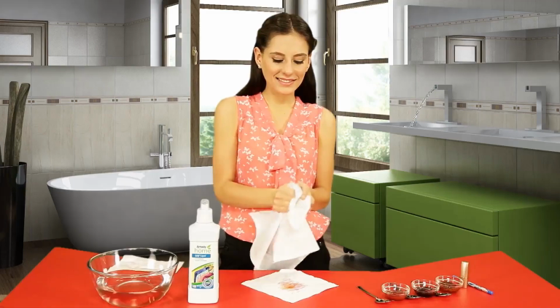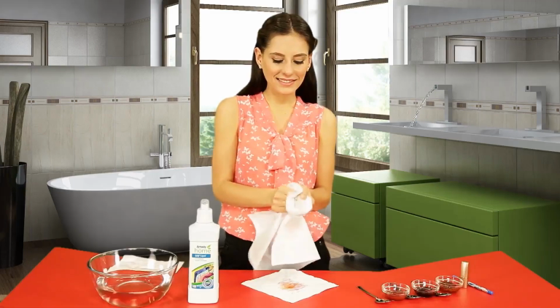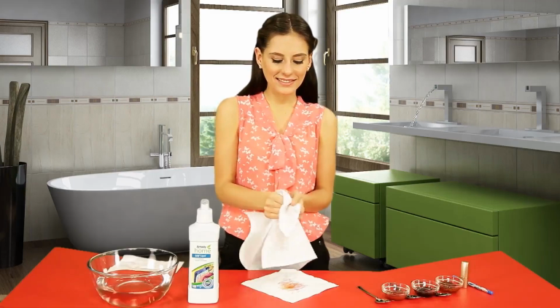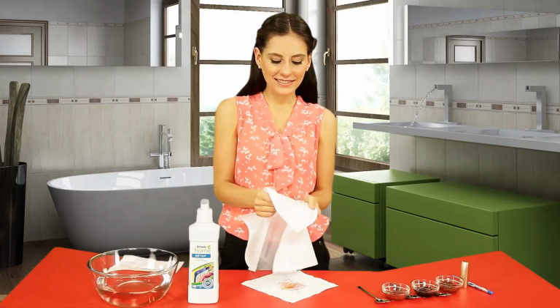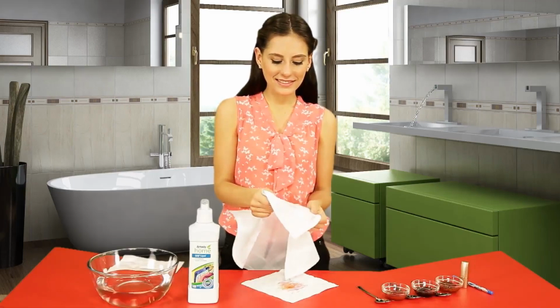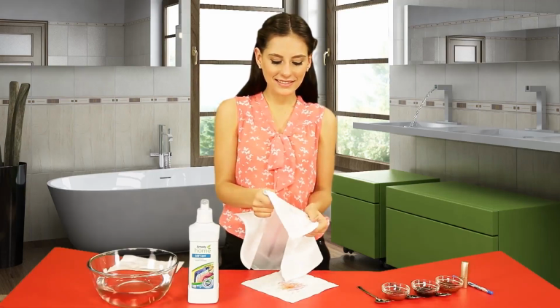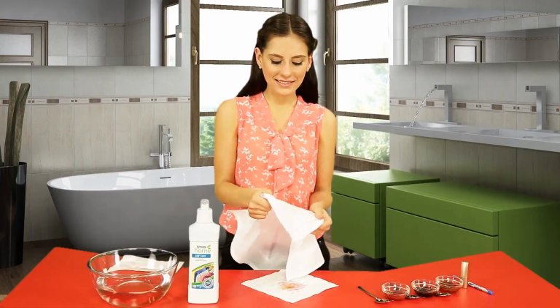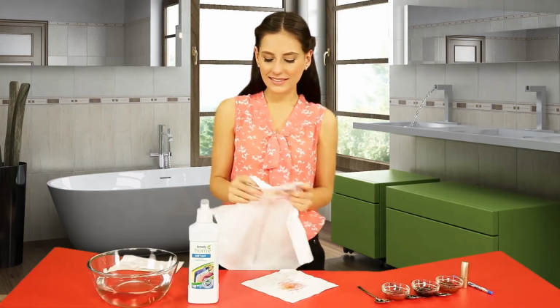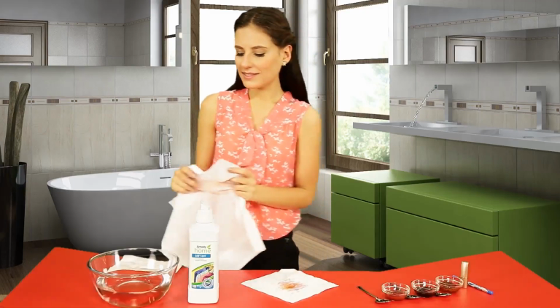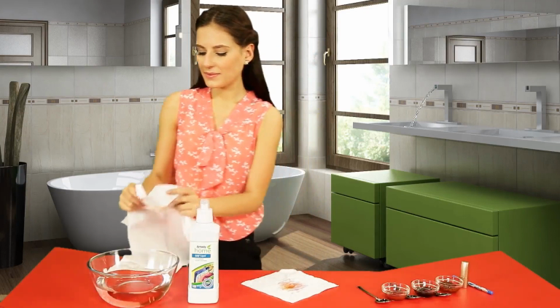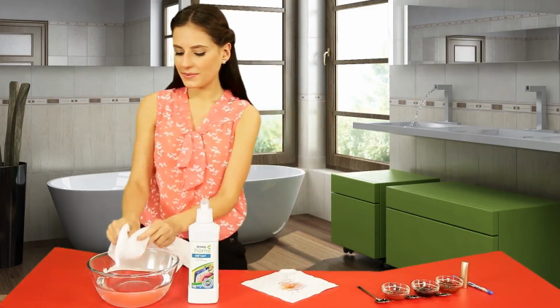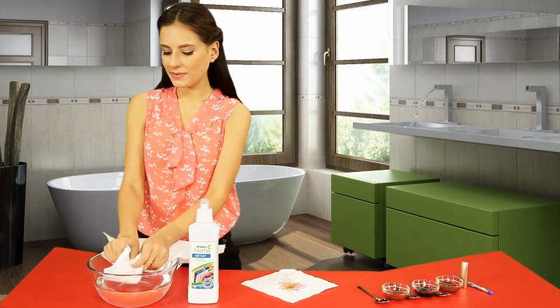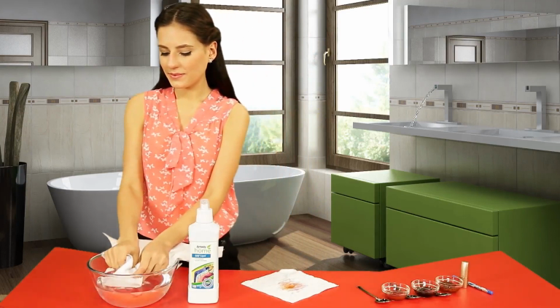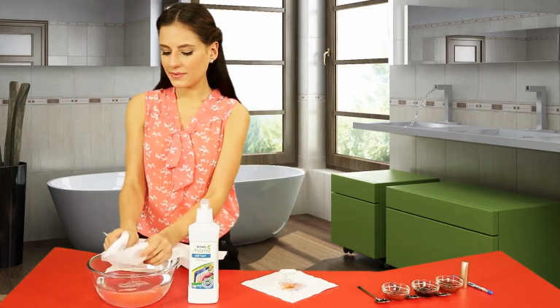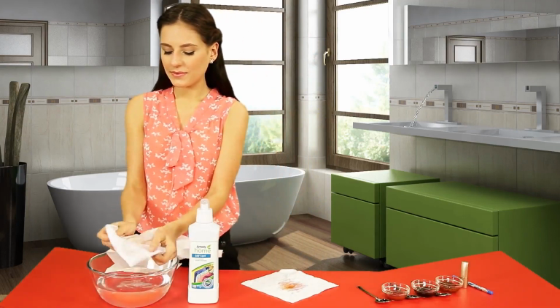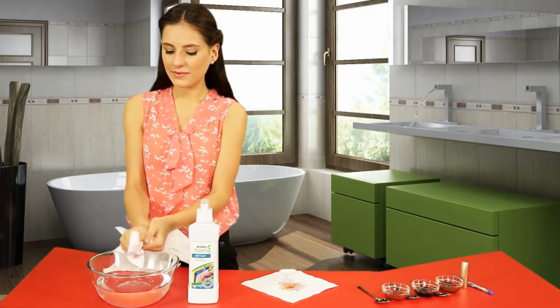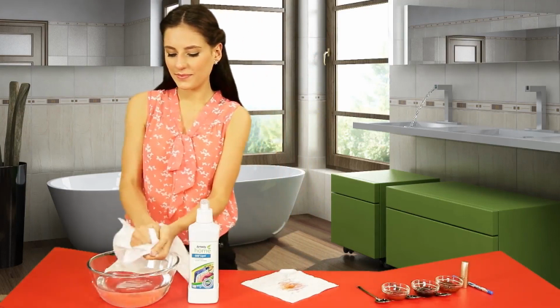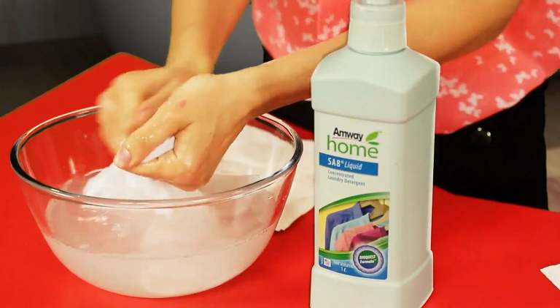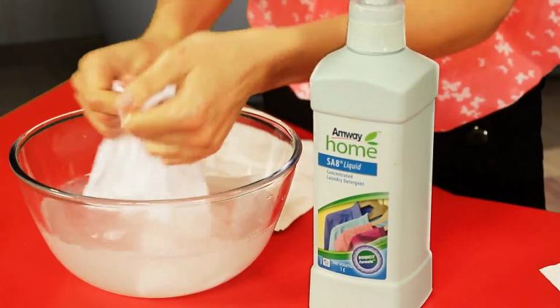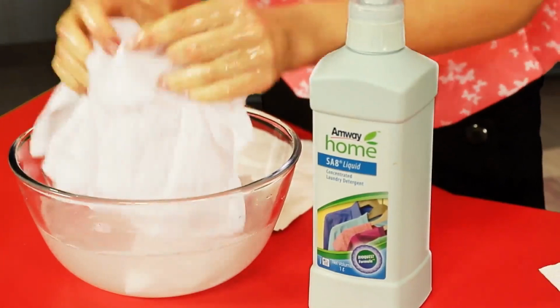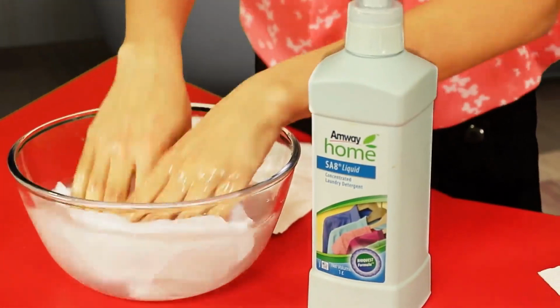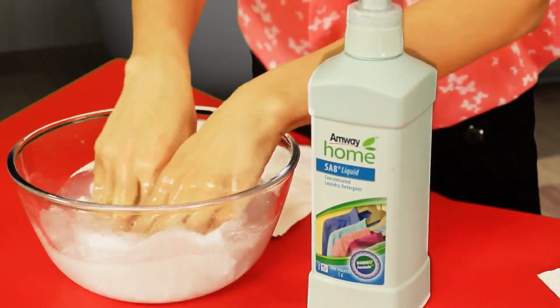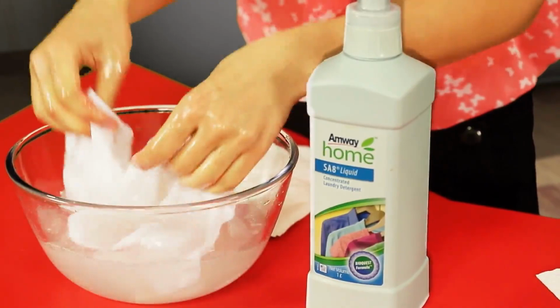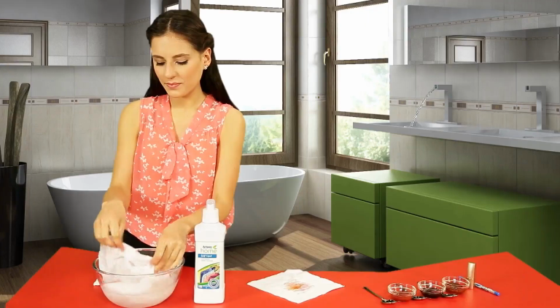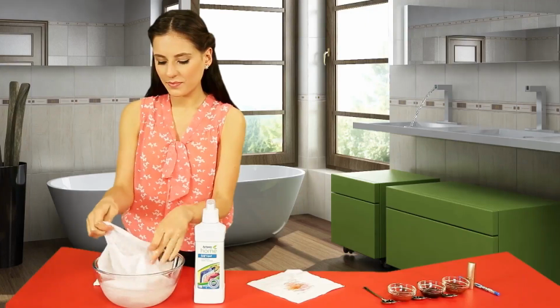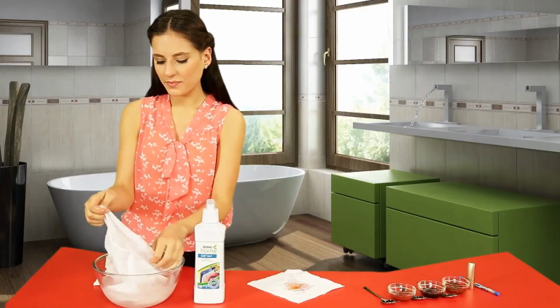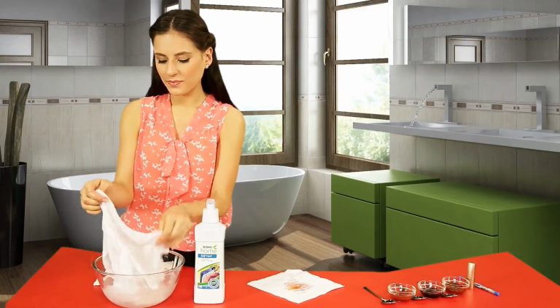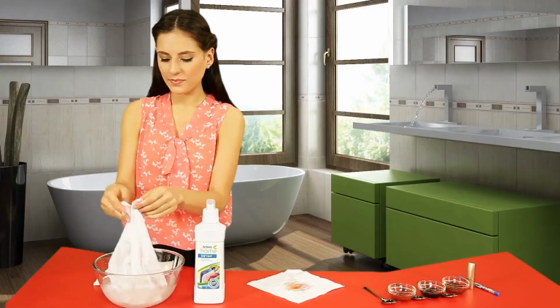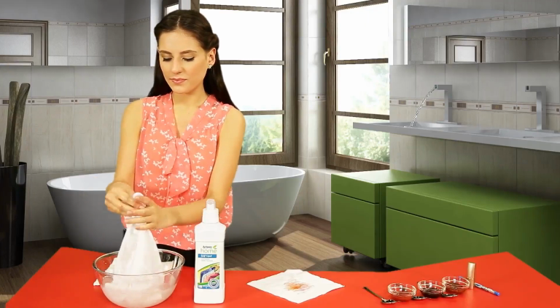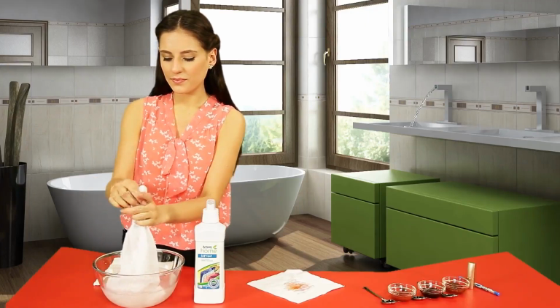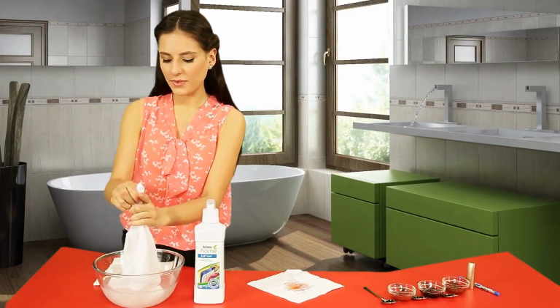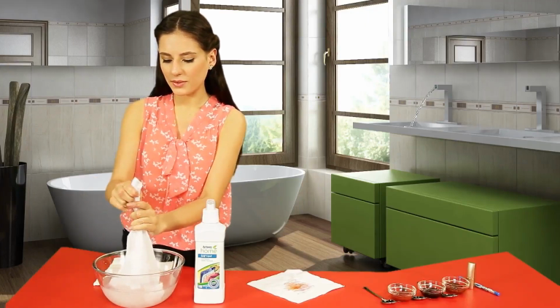Start rubbing the handkerchief where the SA8 is applied. Now take the handkerchief, dip it into the water bowl, and rub it again. Thoroughly rinse with water and take out the handkerchief and show.